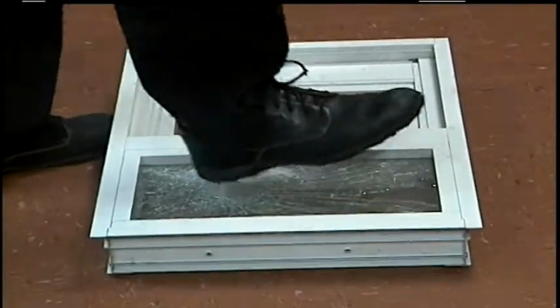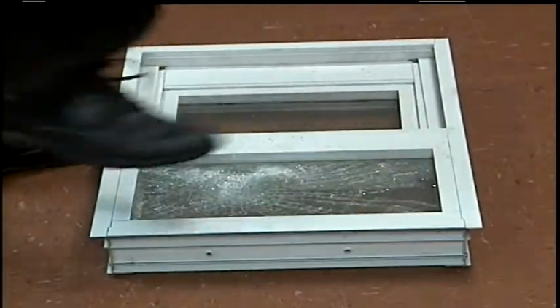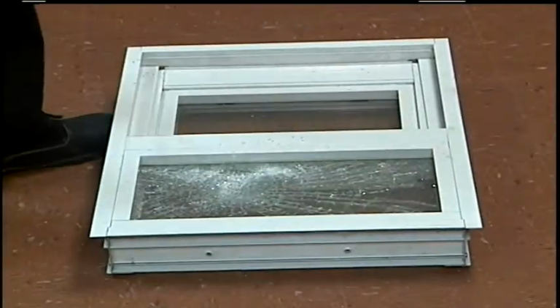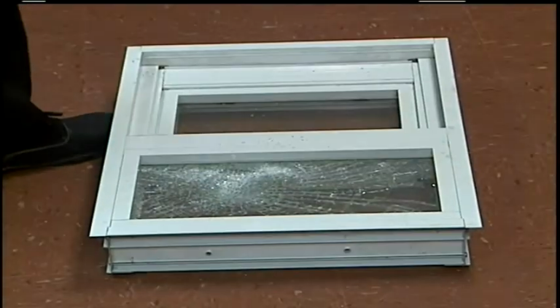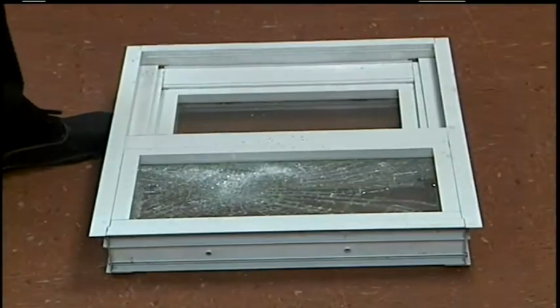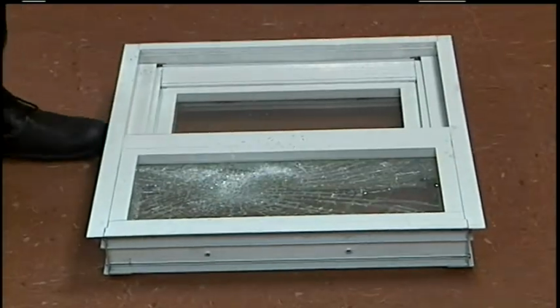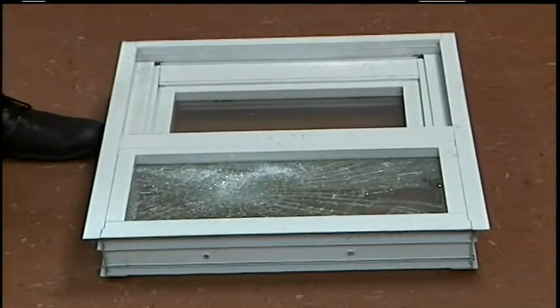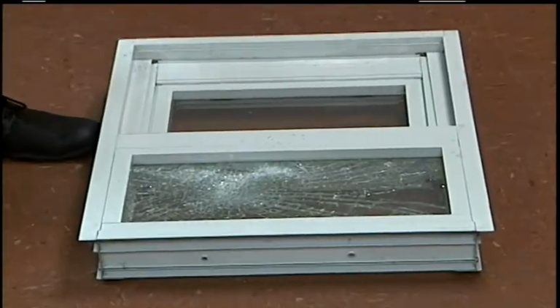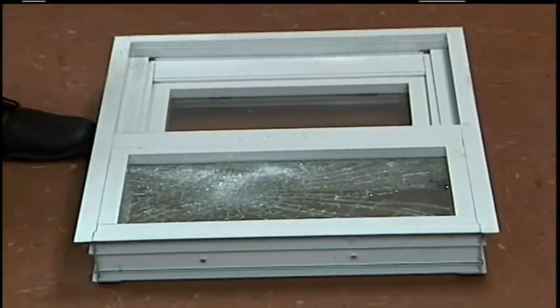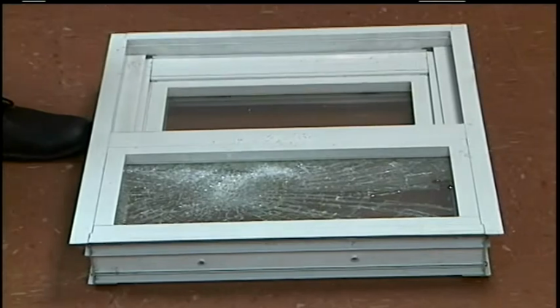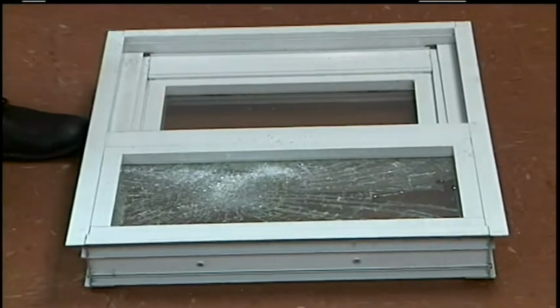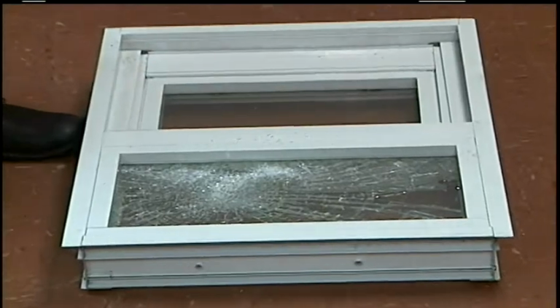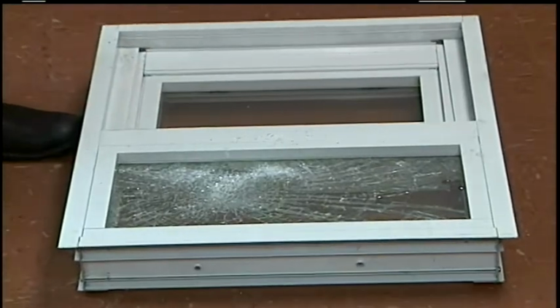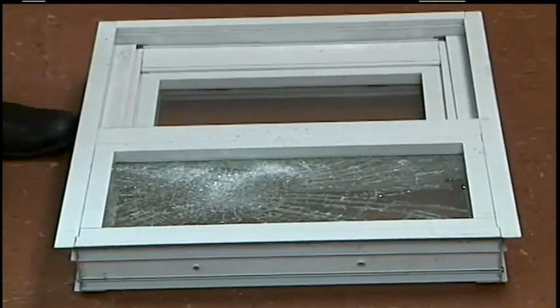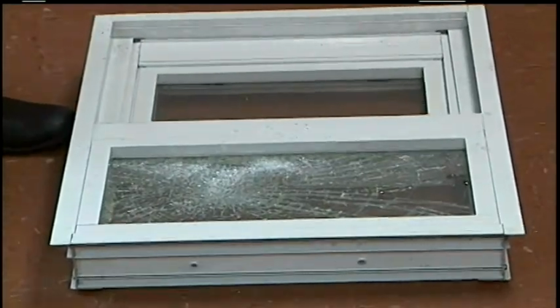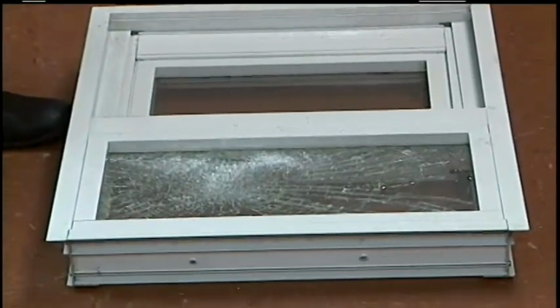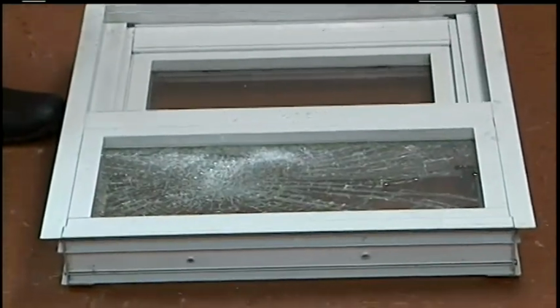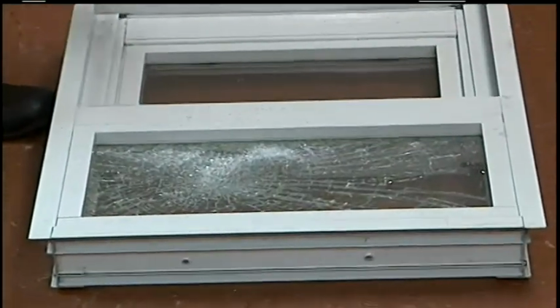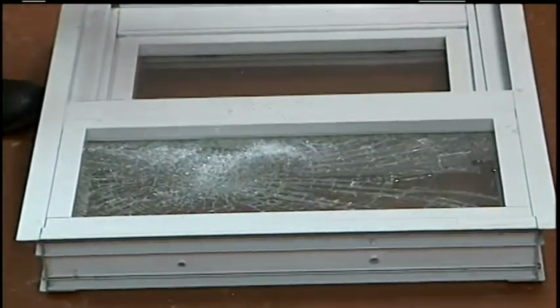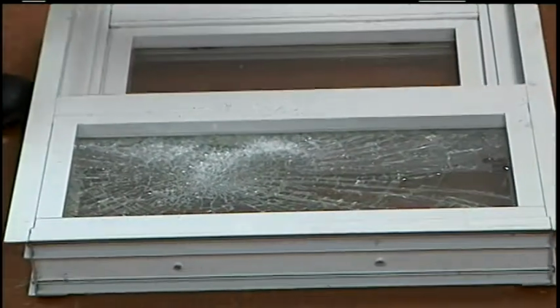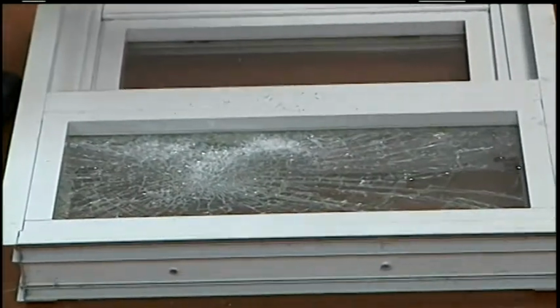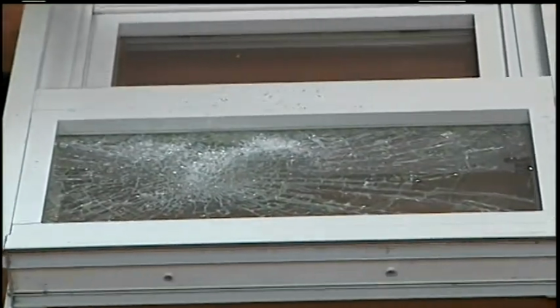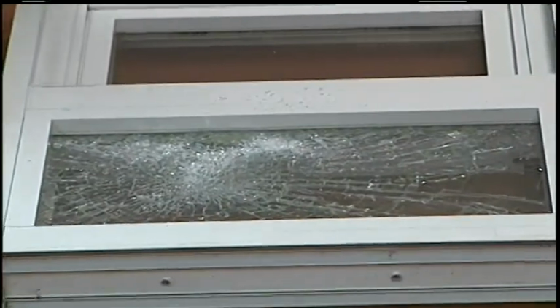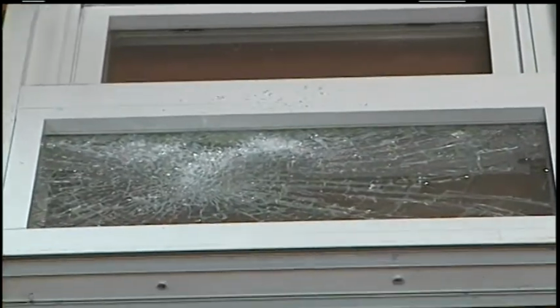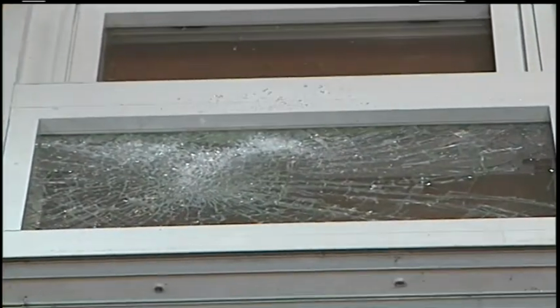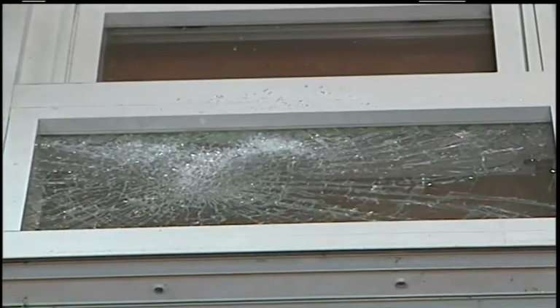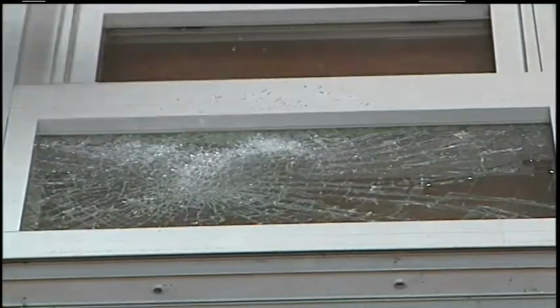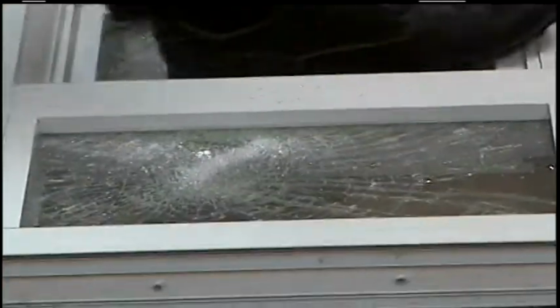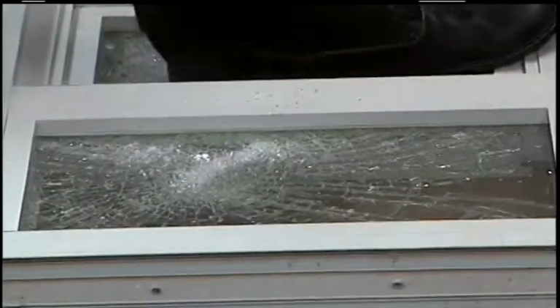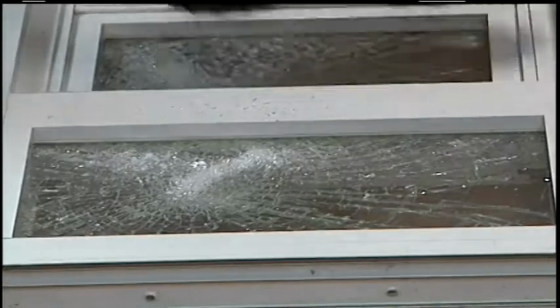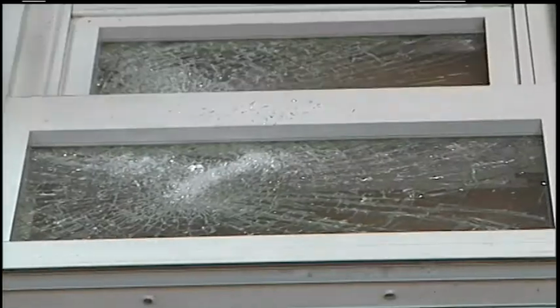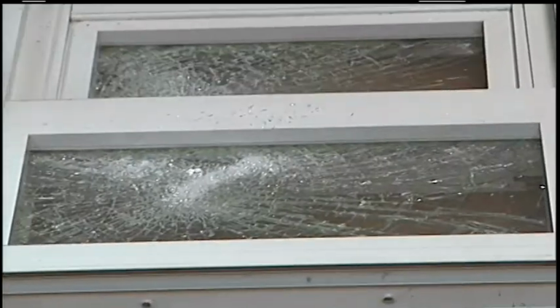The impact window broke. It broke again.